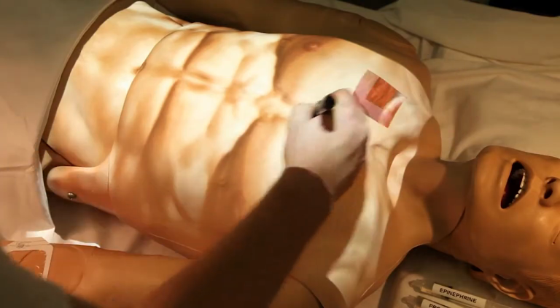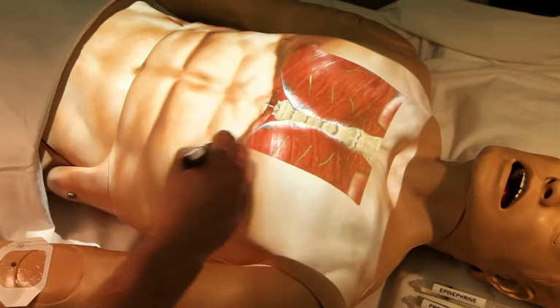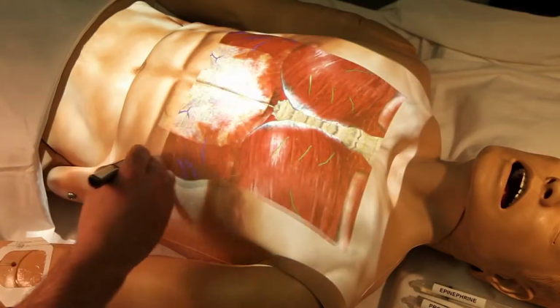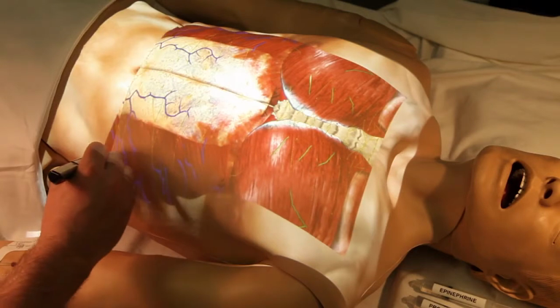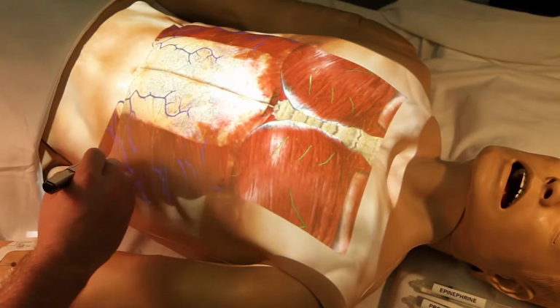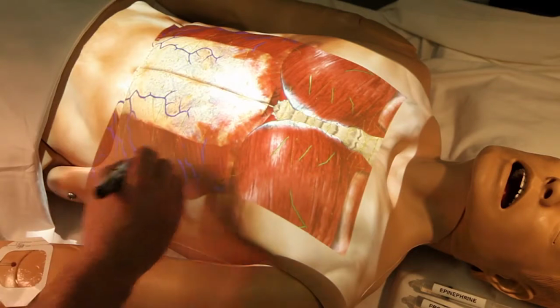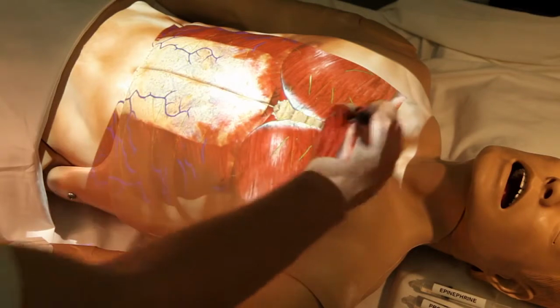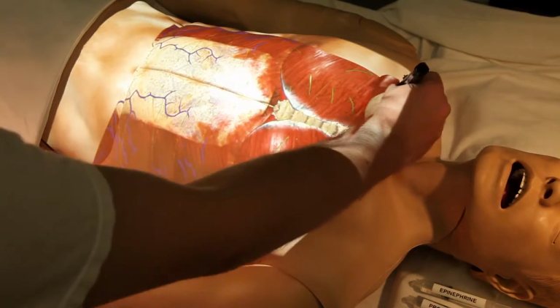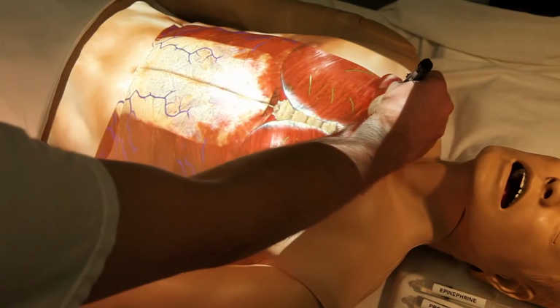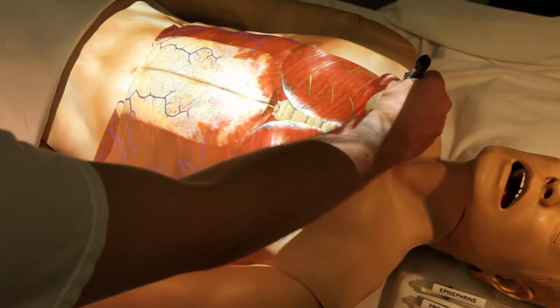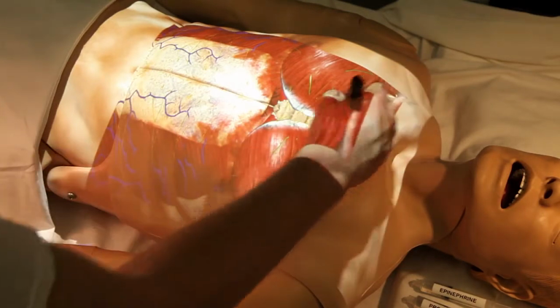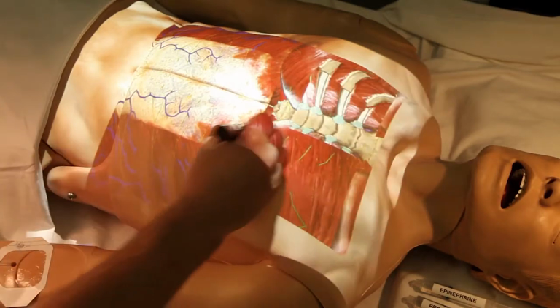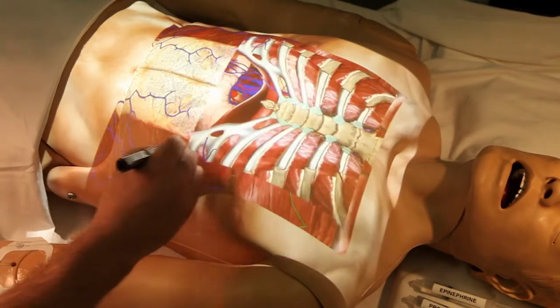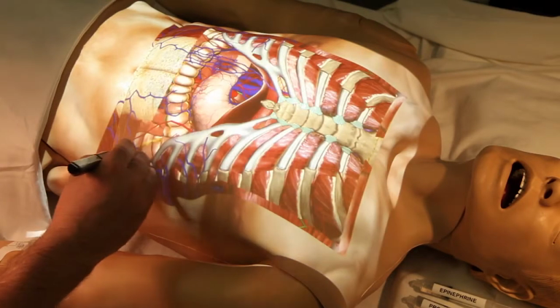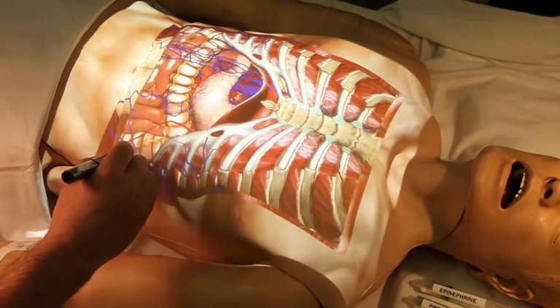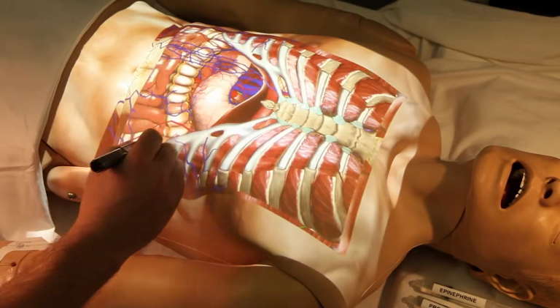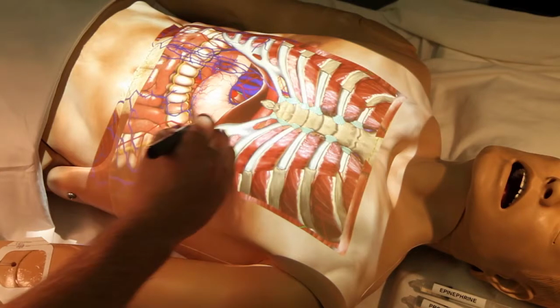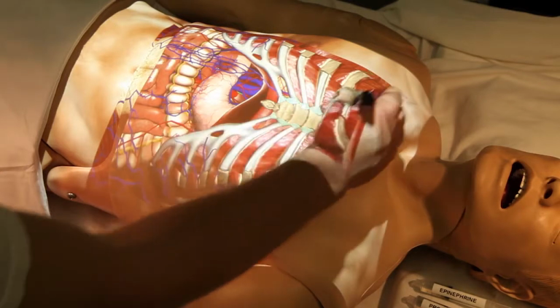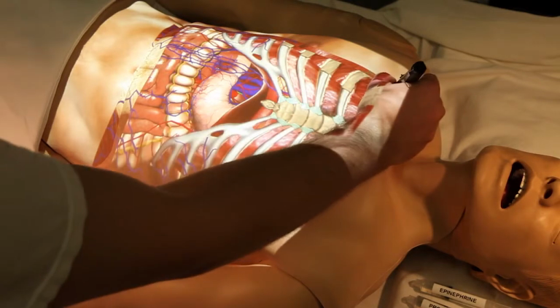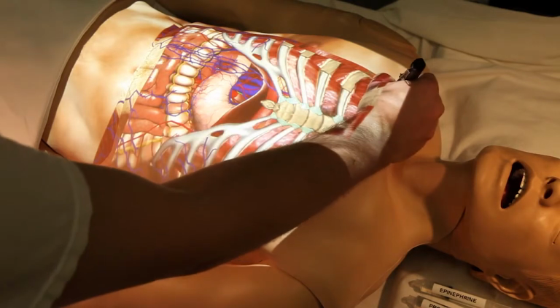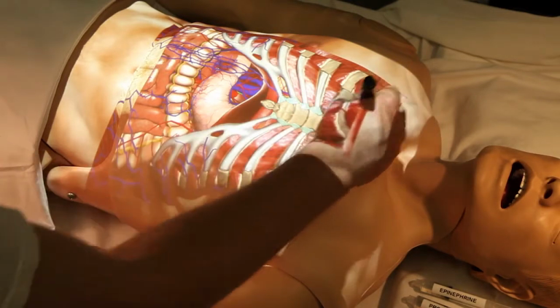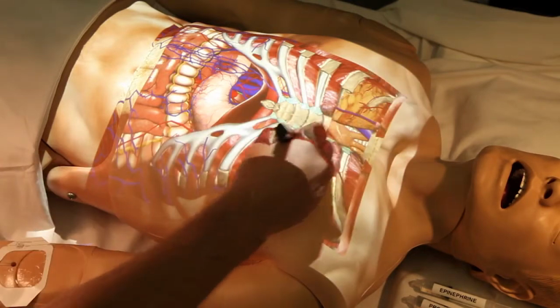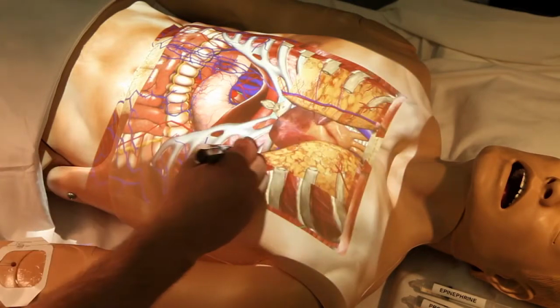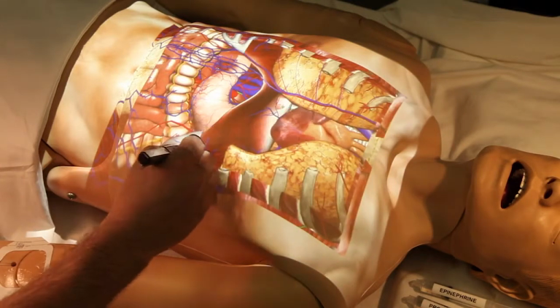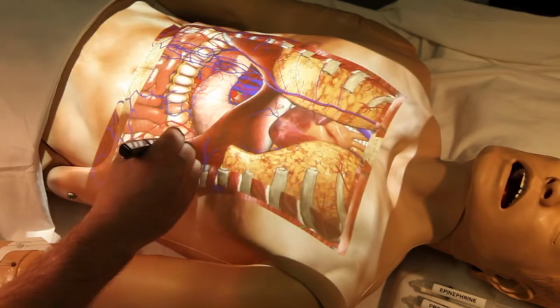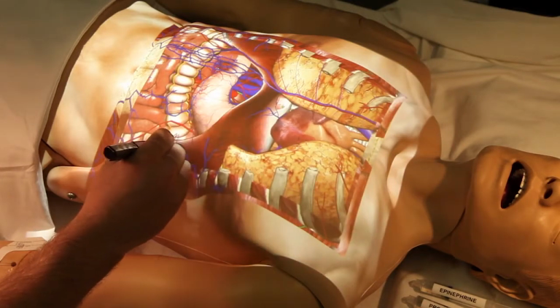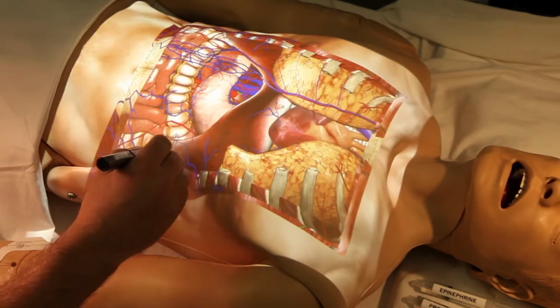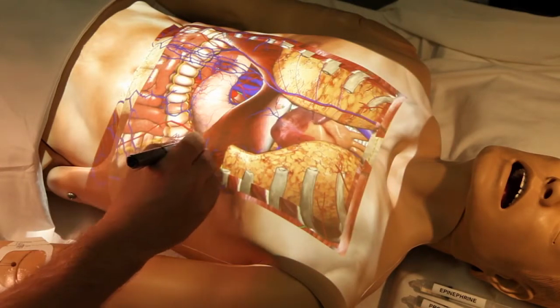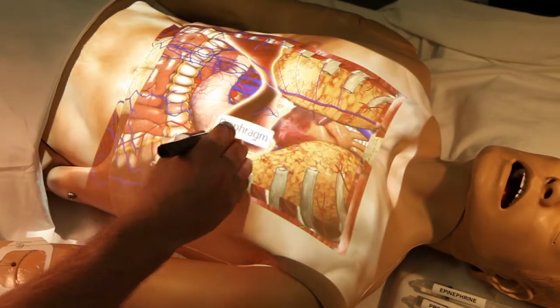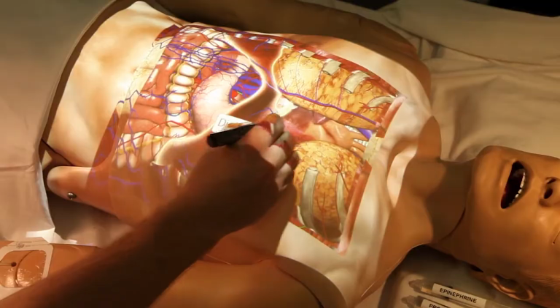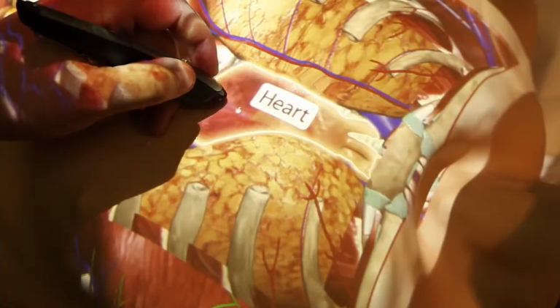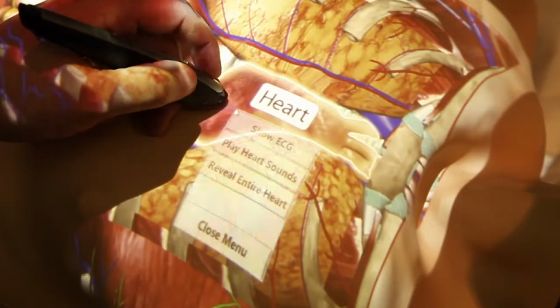Body Explorer is a next generation system for training healthcare providers. It combines an intuitive user interface, automatic and objective measurement of learner skills, and real-time augmented reality feedback to enable on-demand, 24-7 learning.